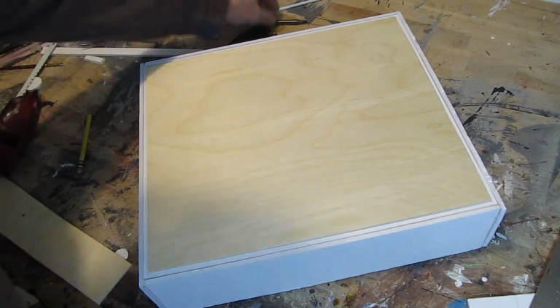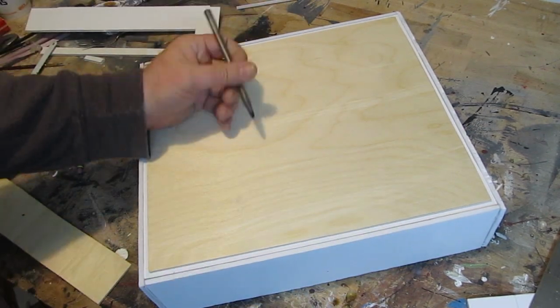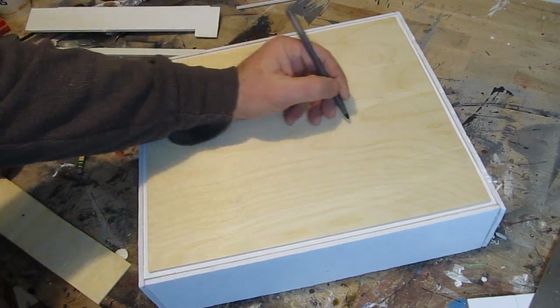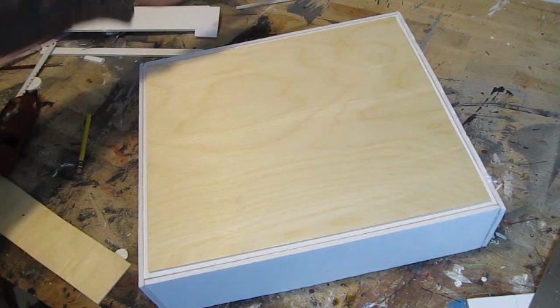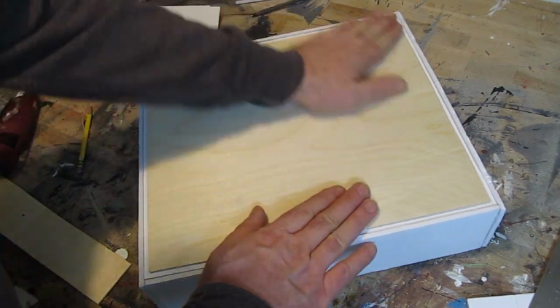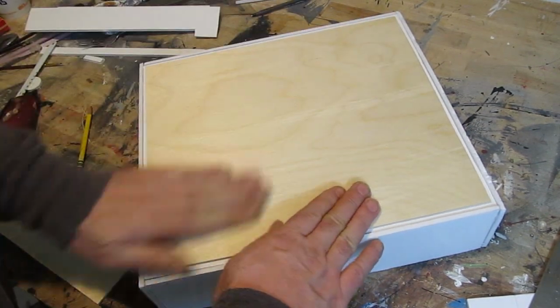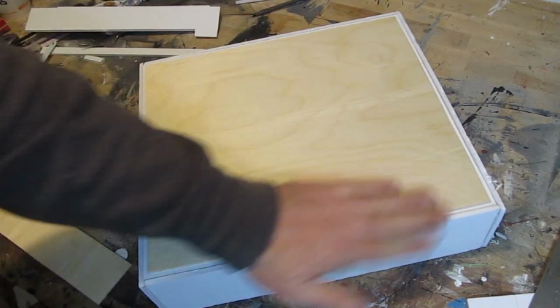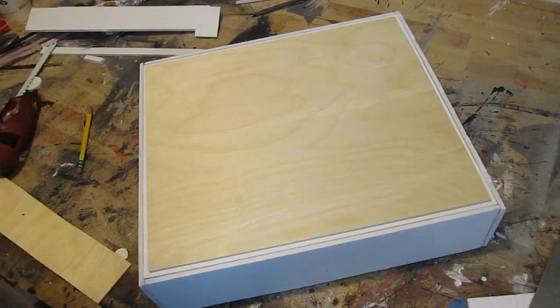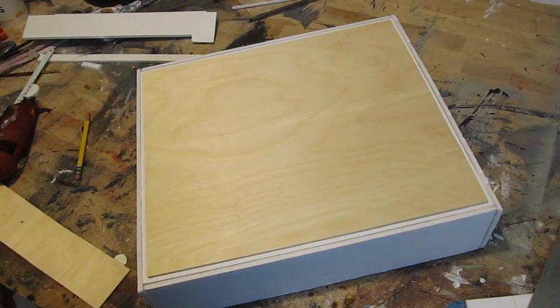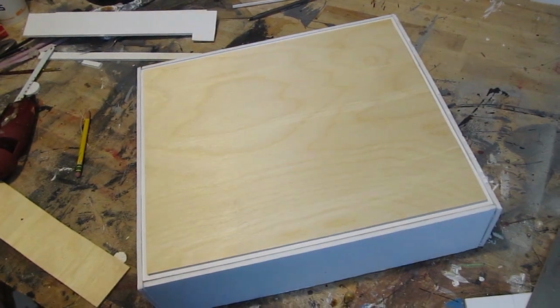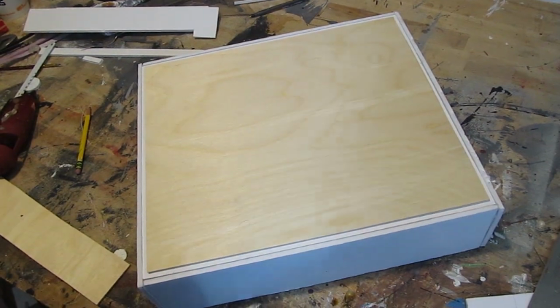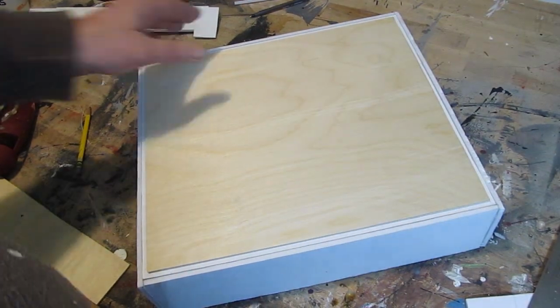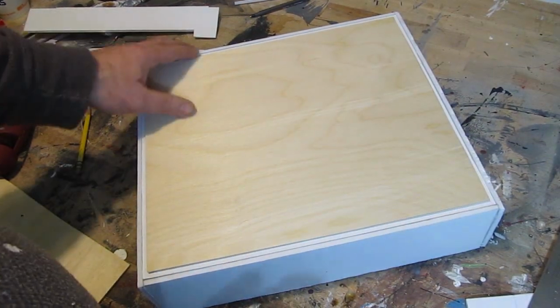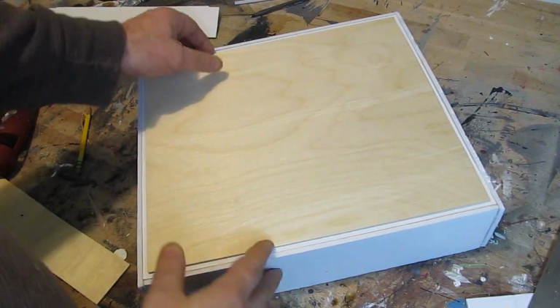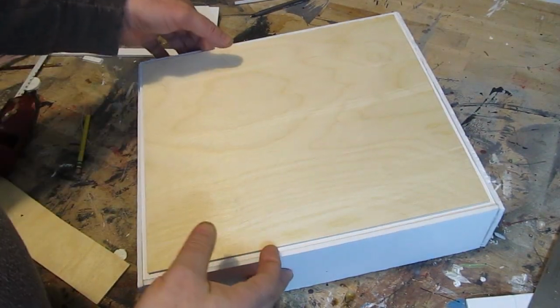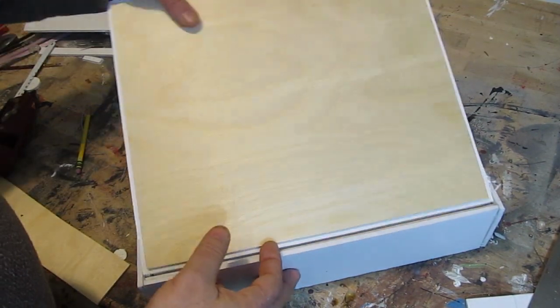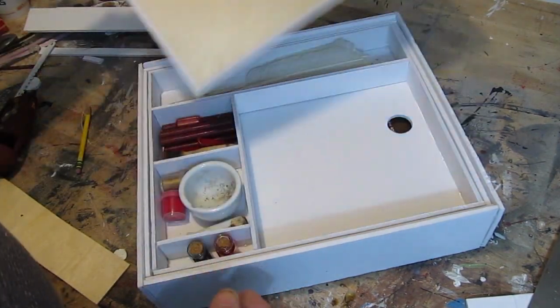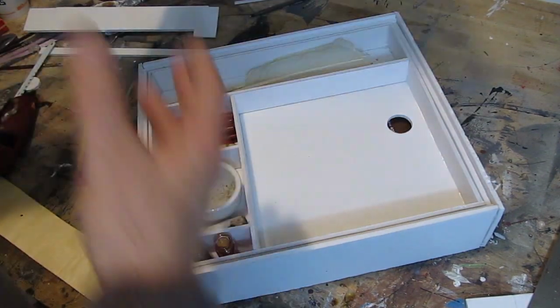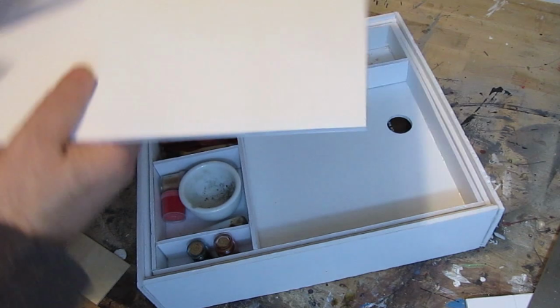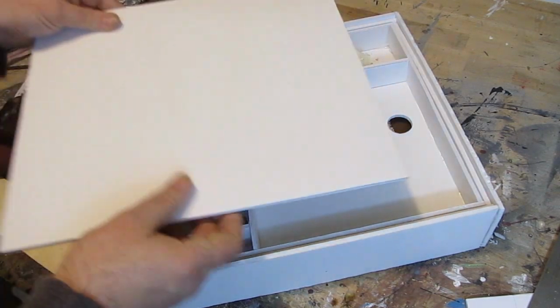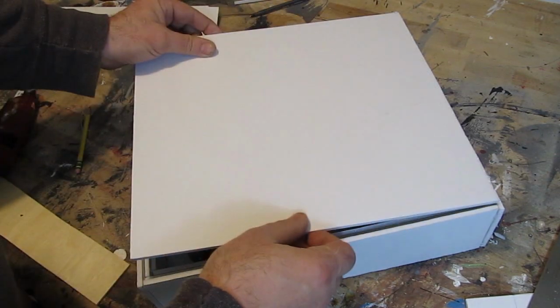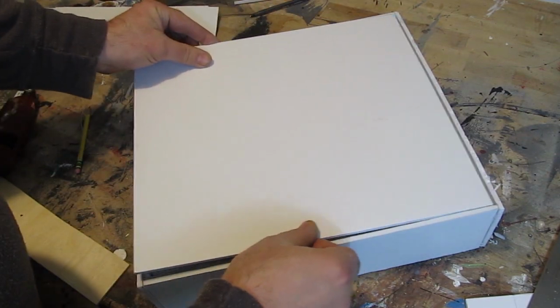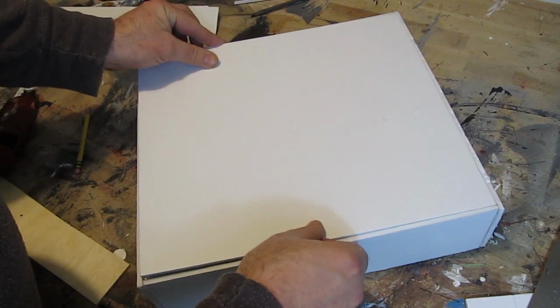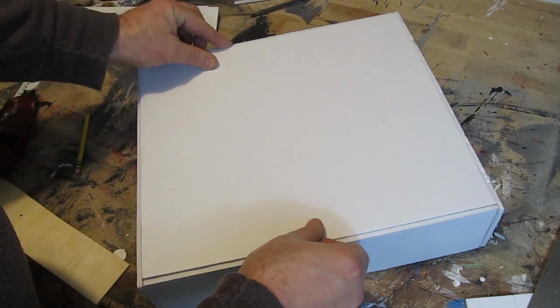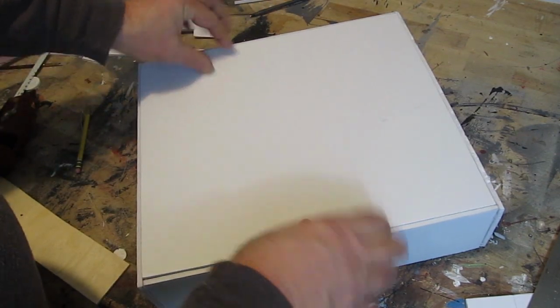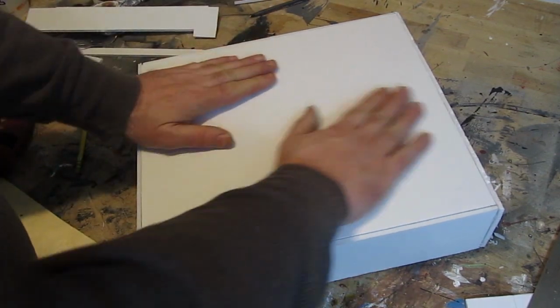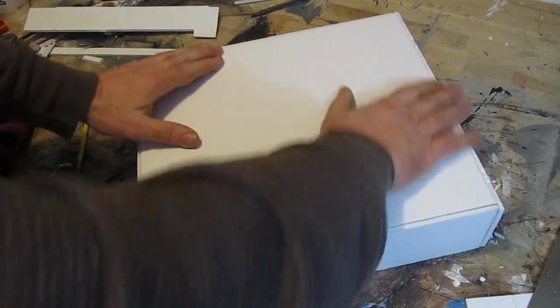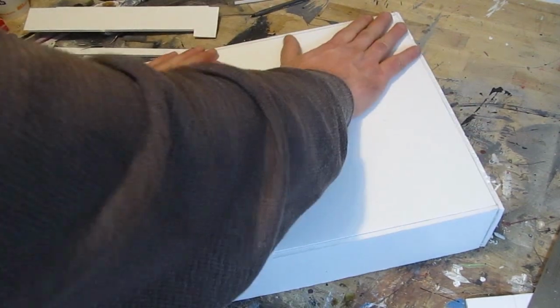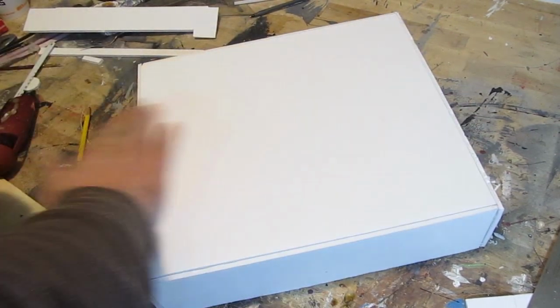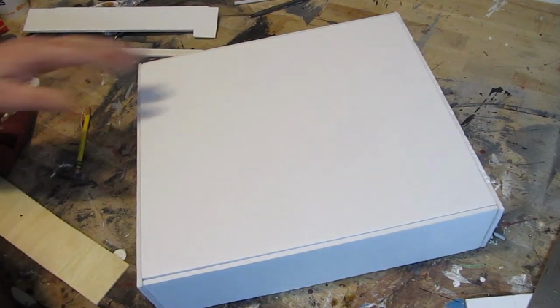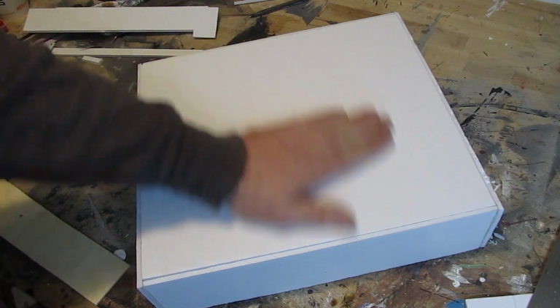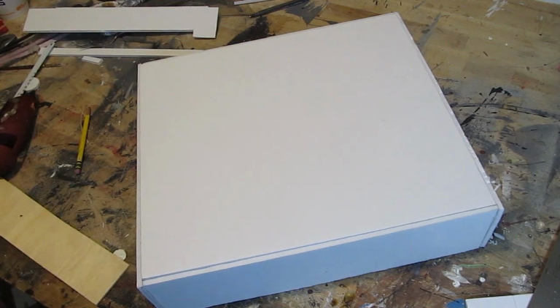Now you've got a surface to draw on. So say you're in a park or in the woods — you don't have a surface to draw on and now you do. You can flip it over and protect that piece of wood, just like that, and now it's hidden away inside the box.